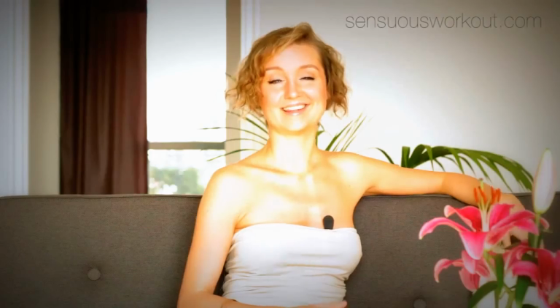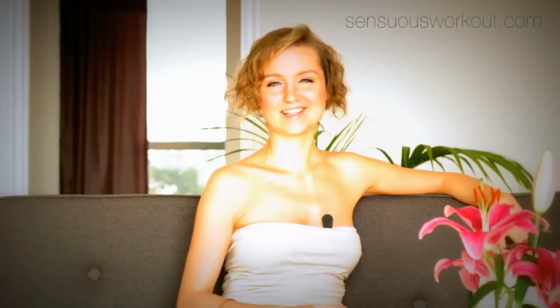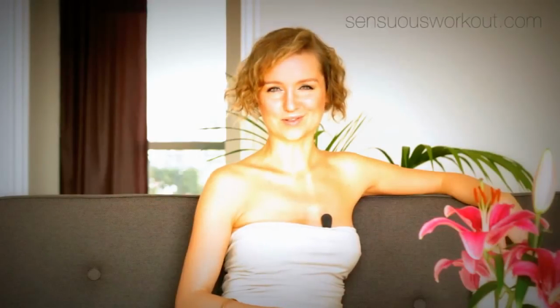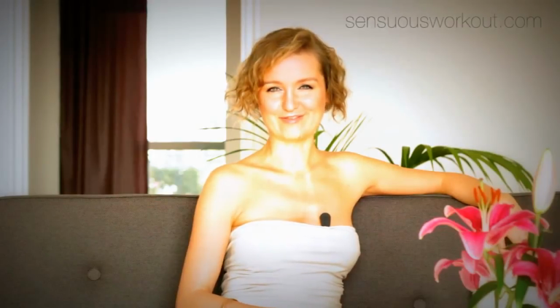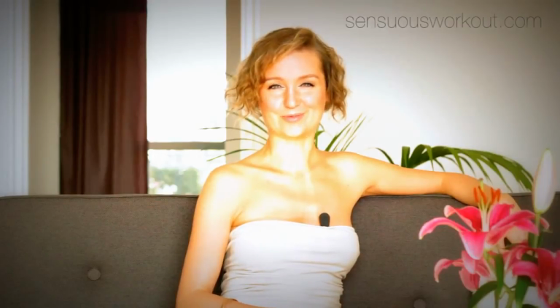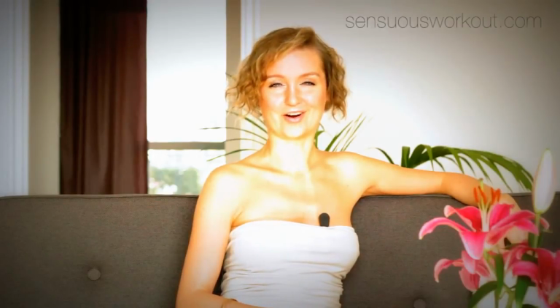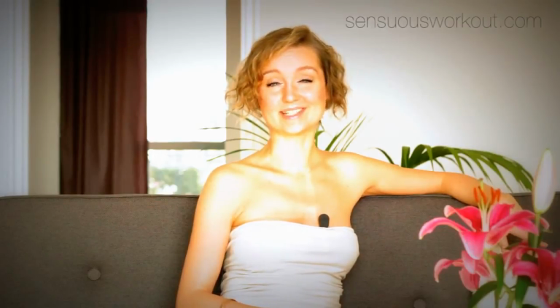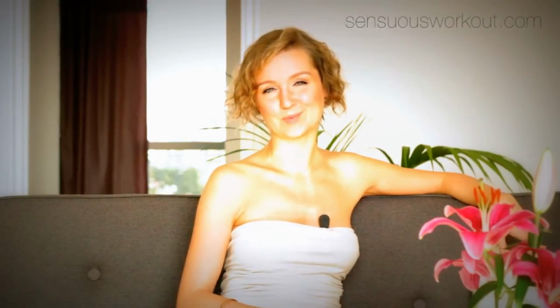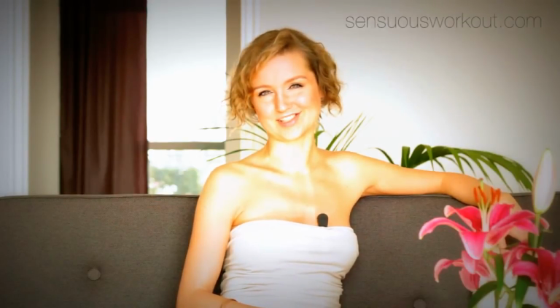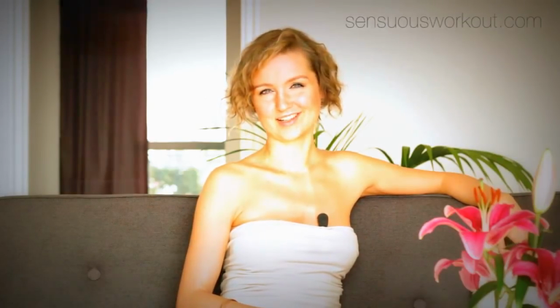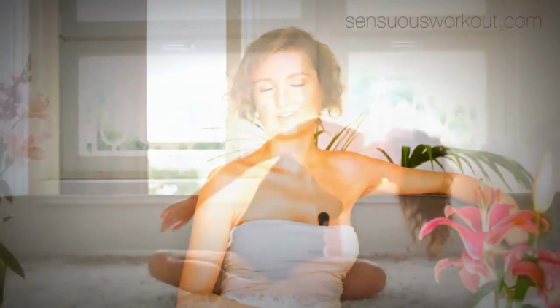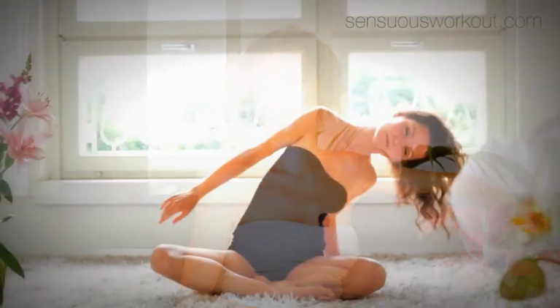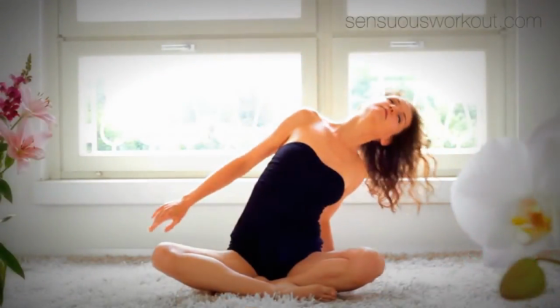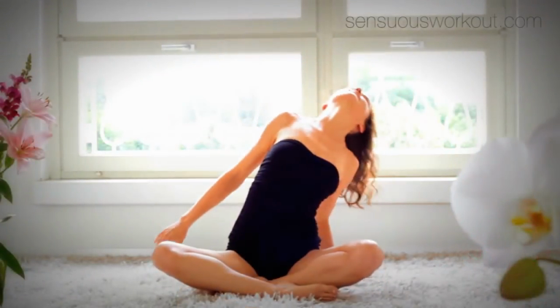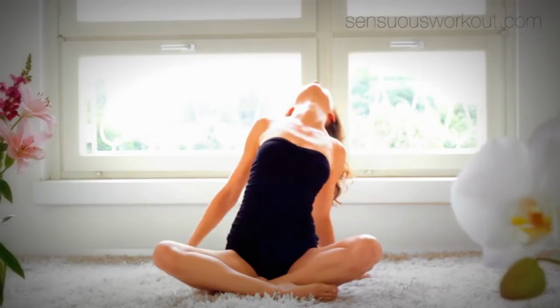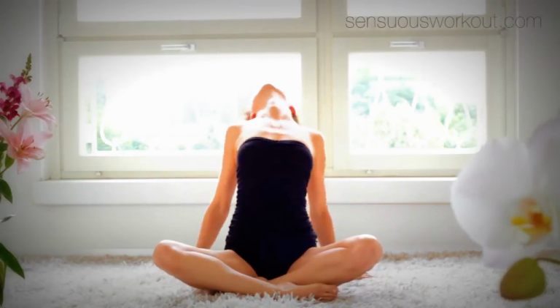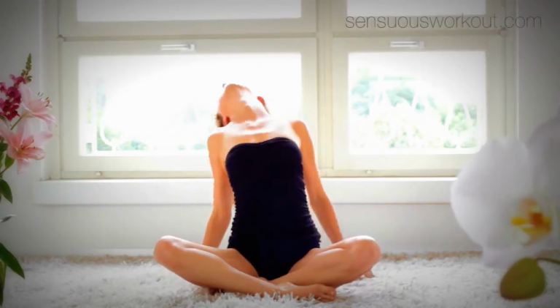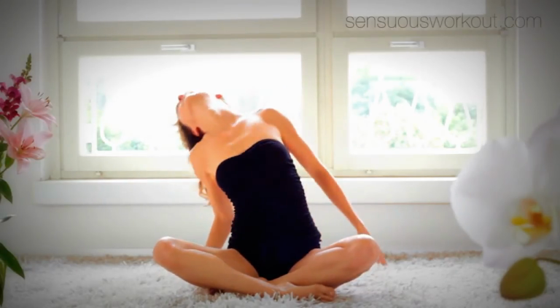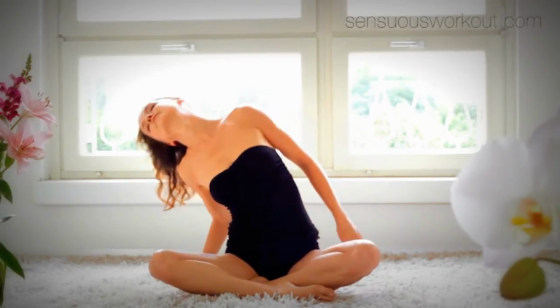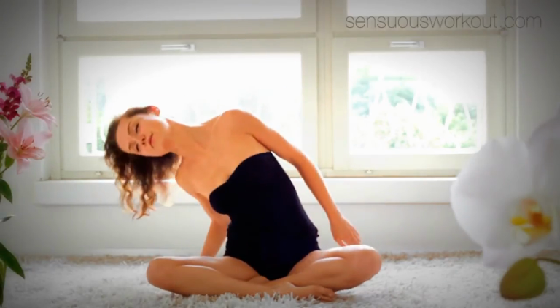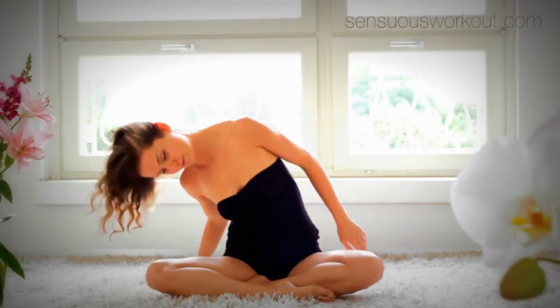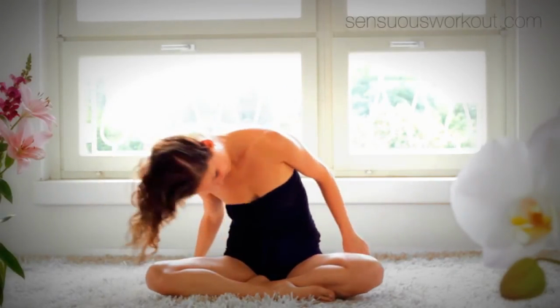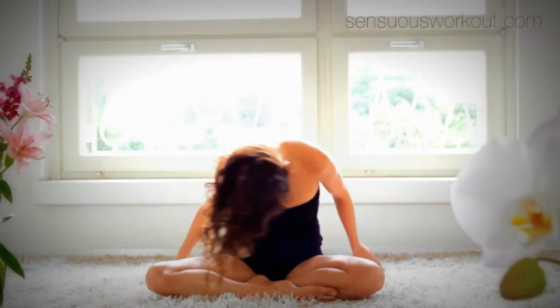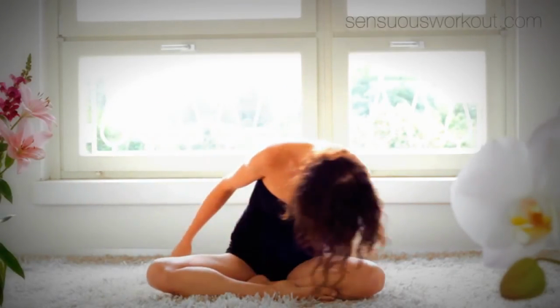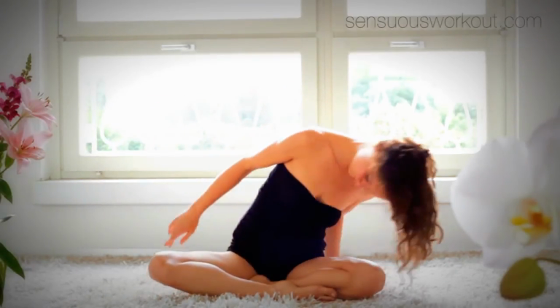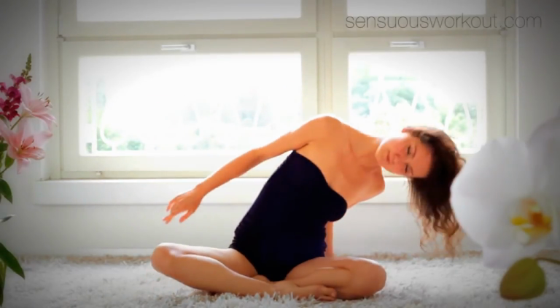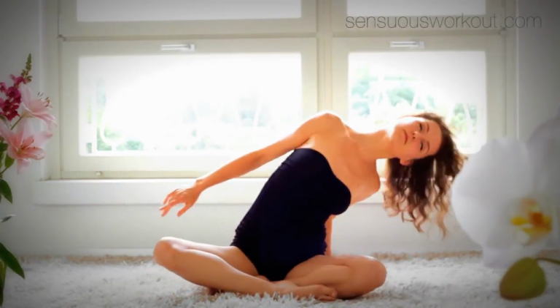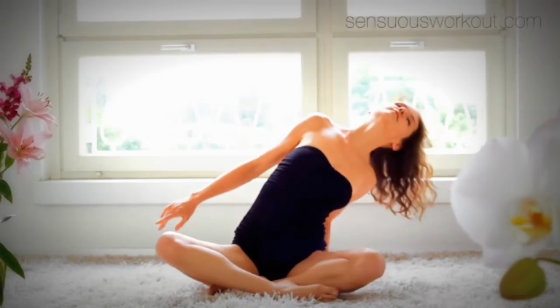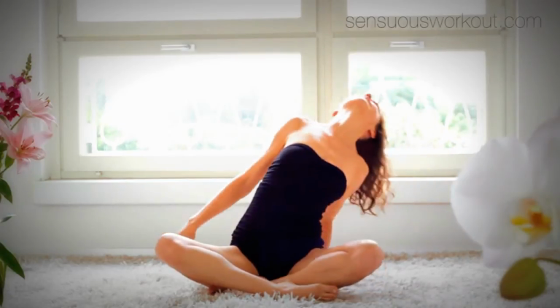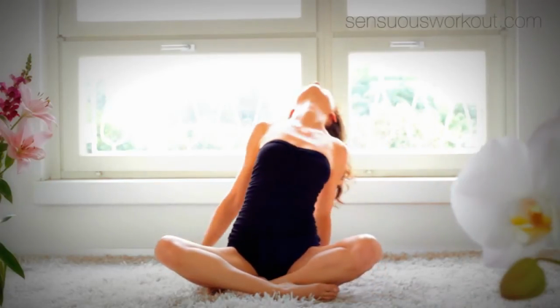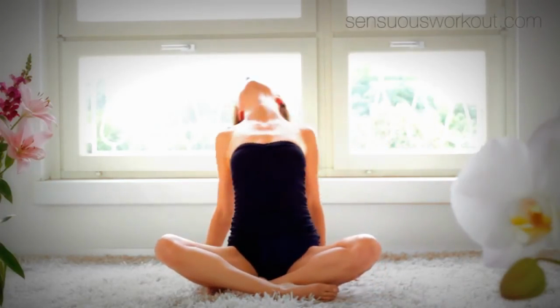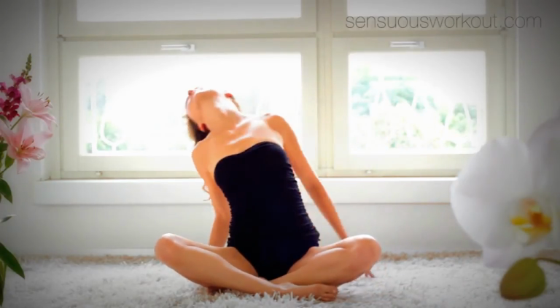Then there's also a five-minute workout in a sitting position. You can easily implement this into every busy day, or you just do it in the evening to re-energize and unwind.